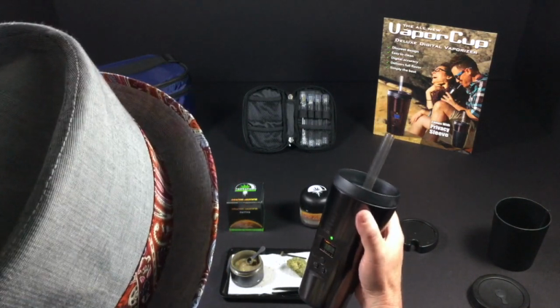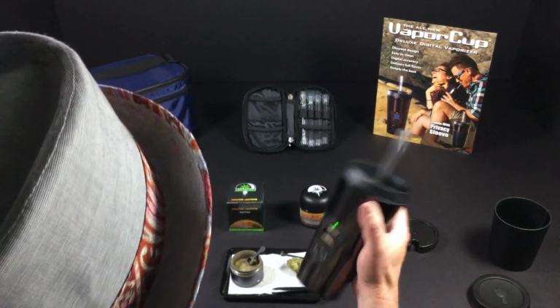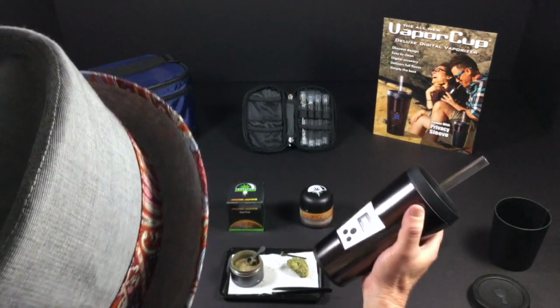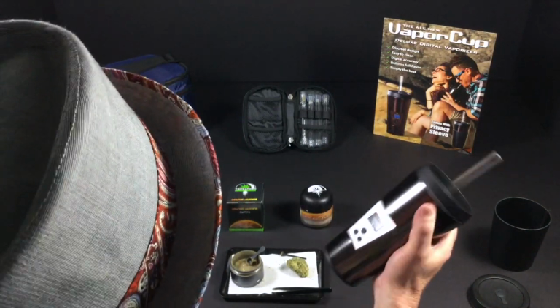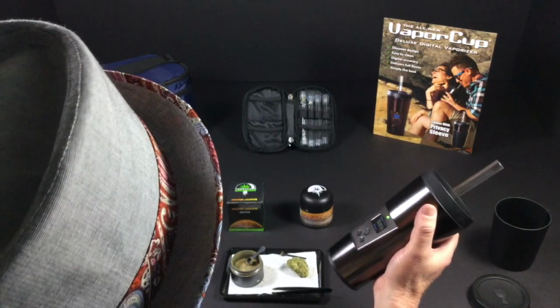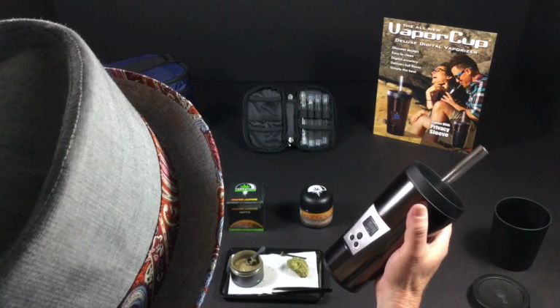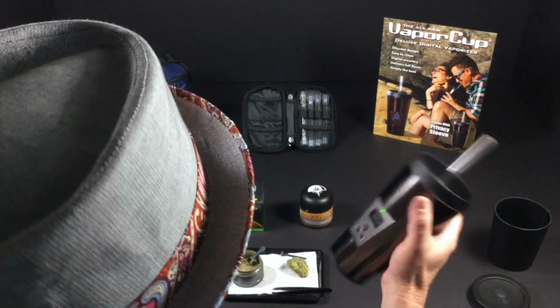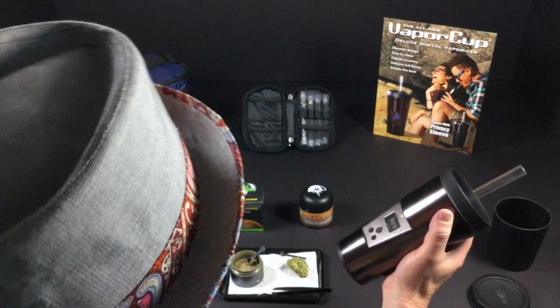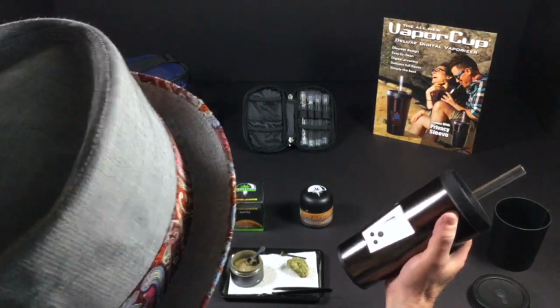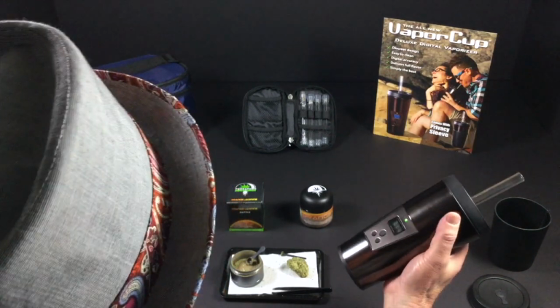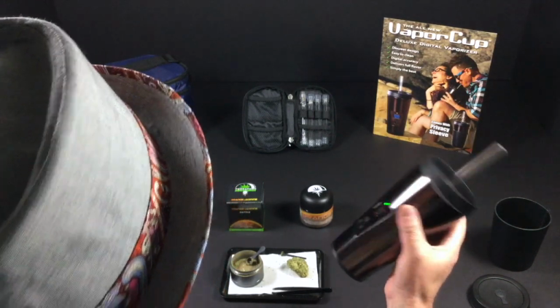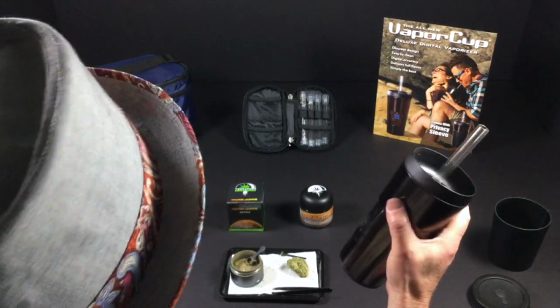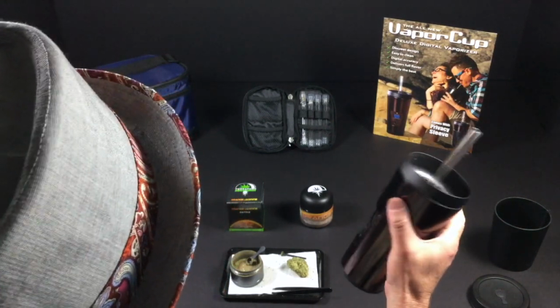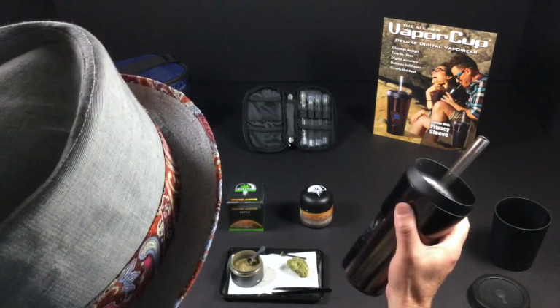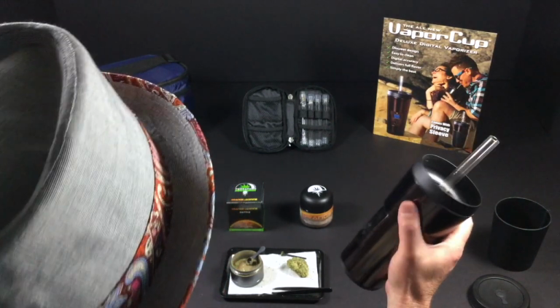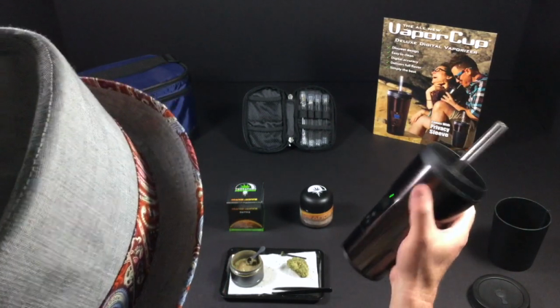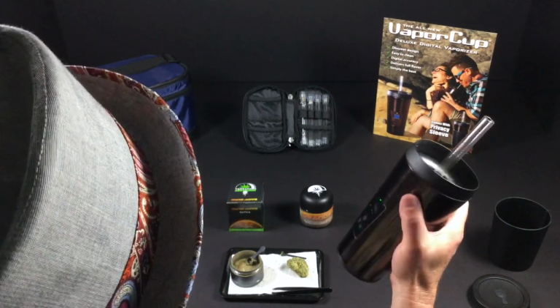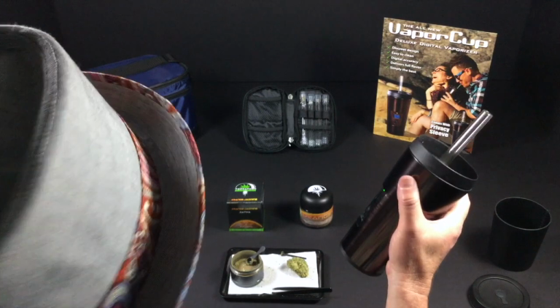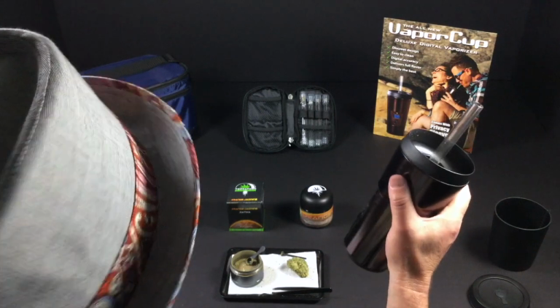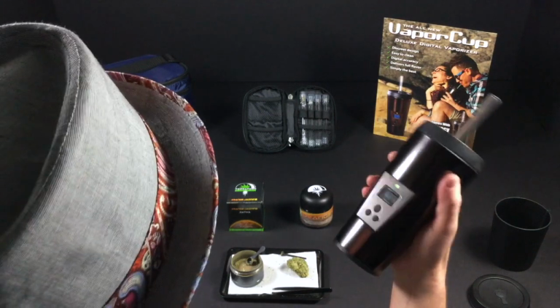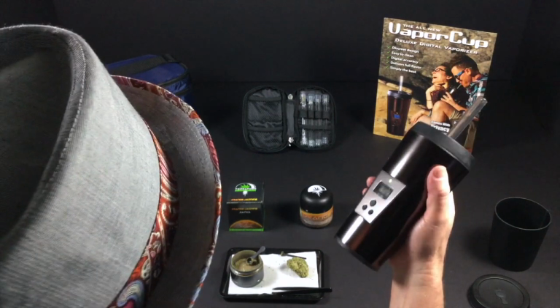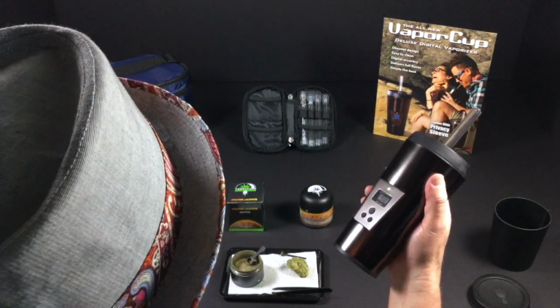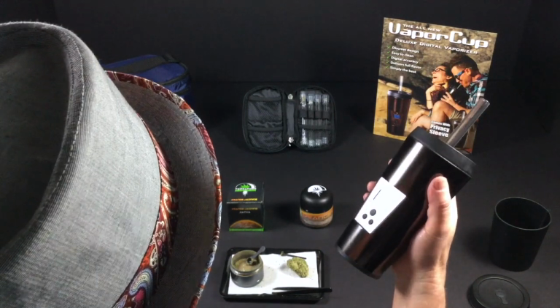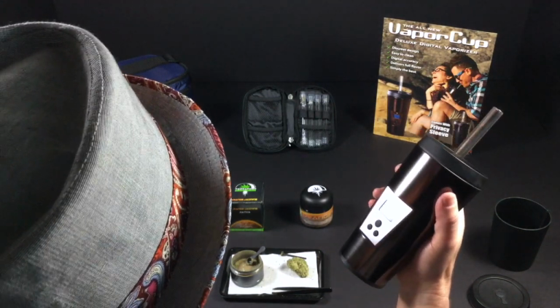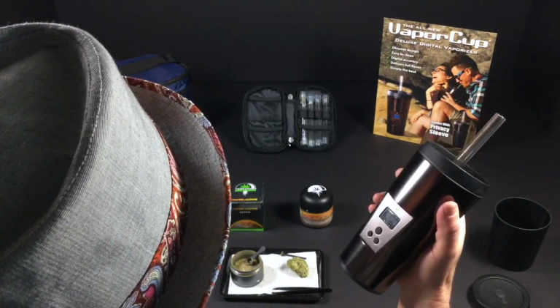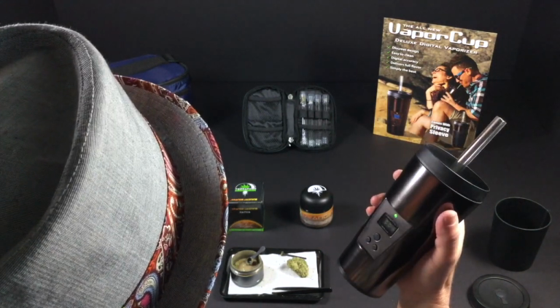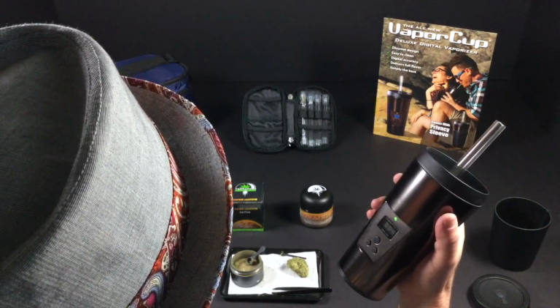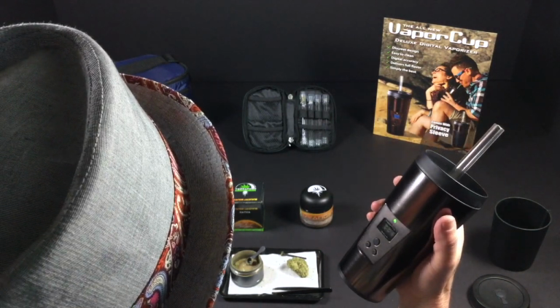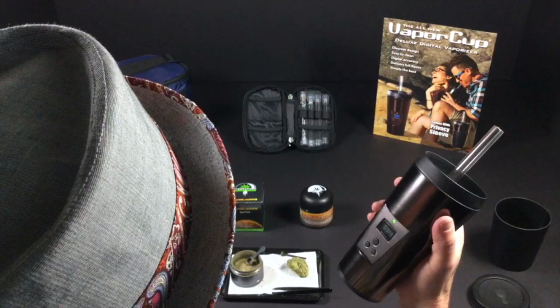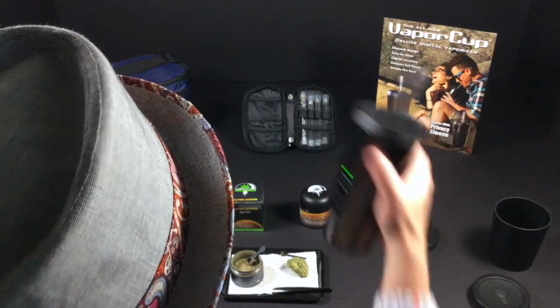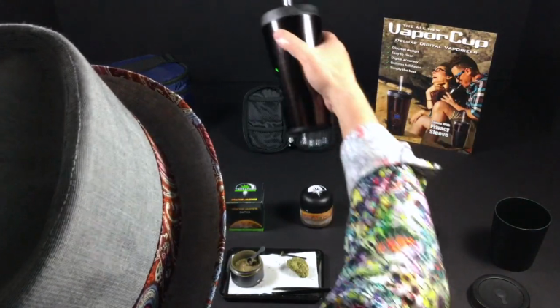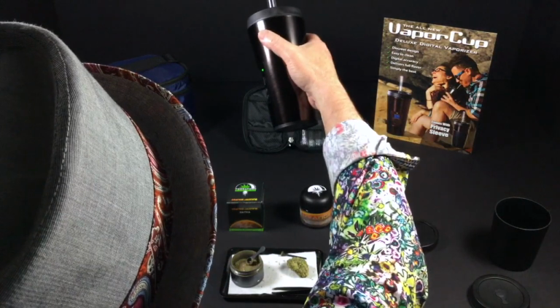This is the Doctor for Weed Entertainment — thanks for watching. If you want to see the vapor cup, you can find it at vaporcup.com, they're in stock. This is the greatest unit ever. Thanks for watching the videos, please subscribe — party on, my friends.